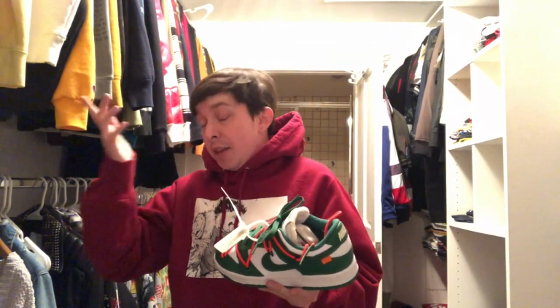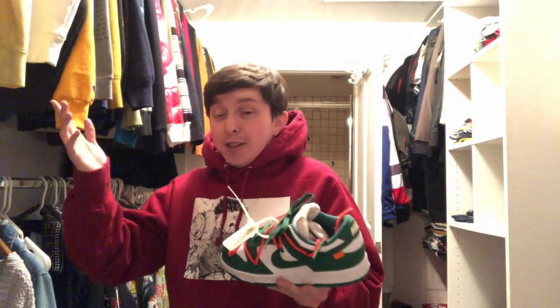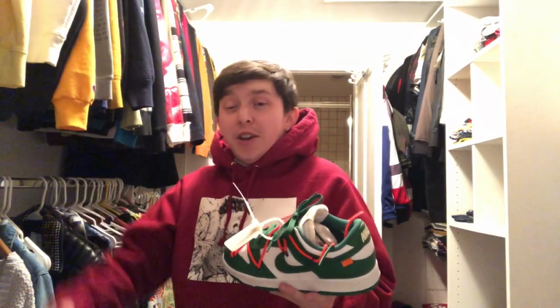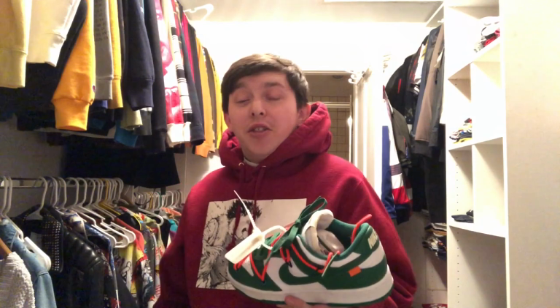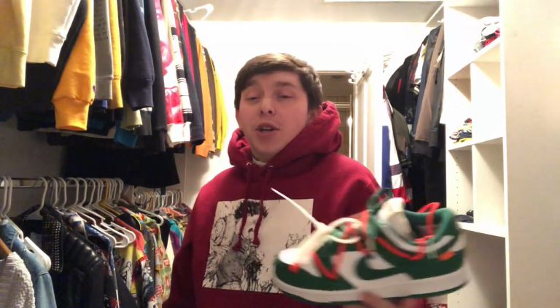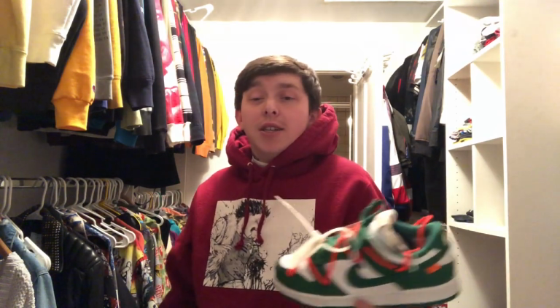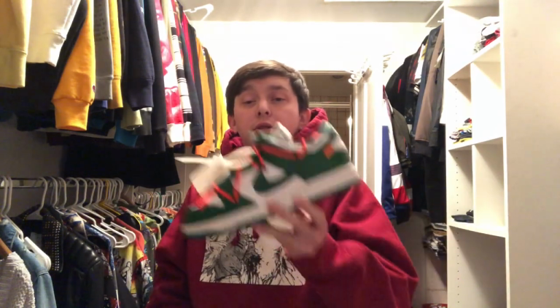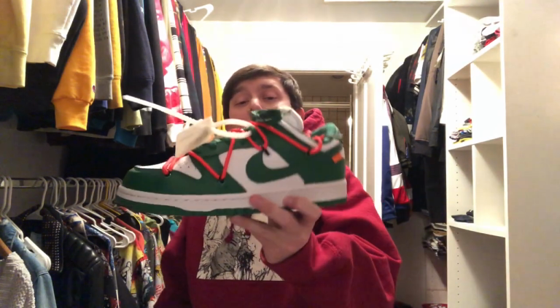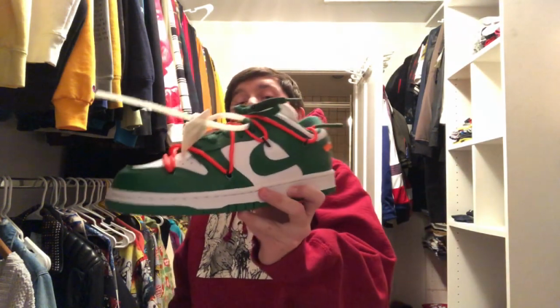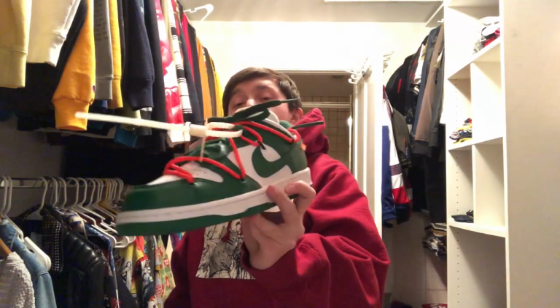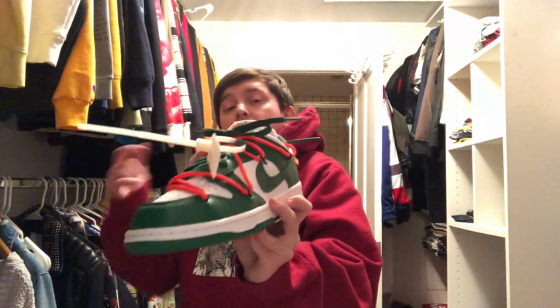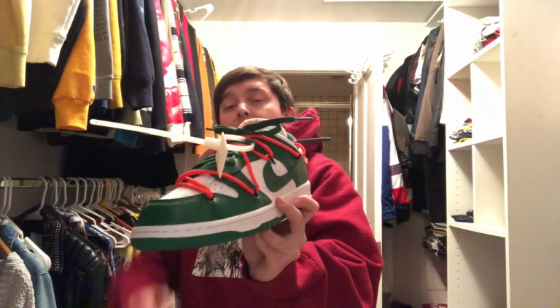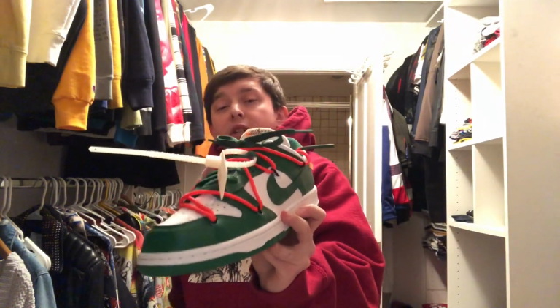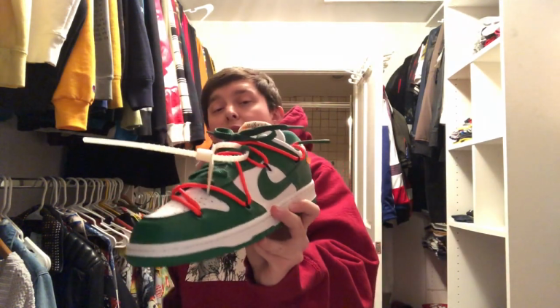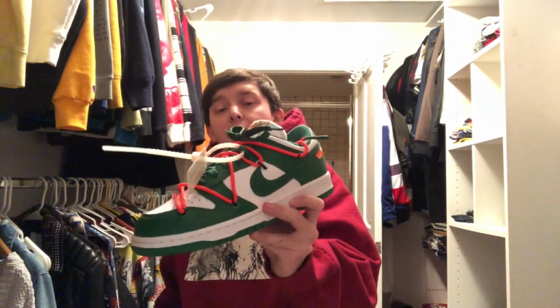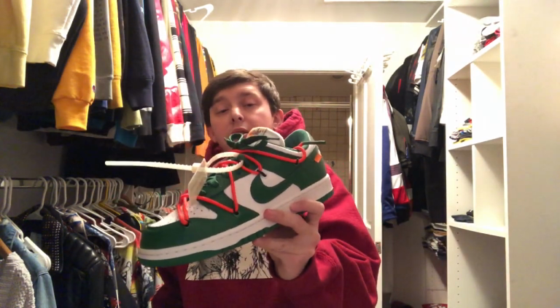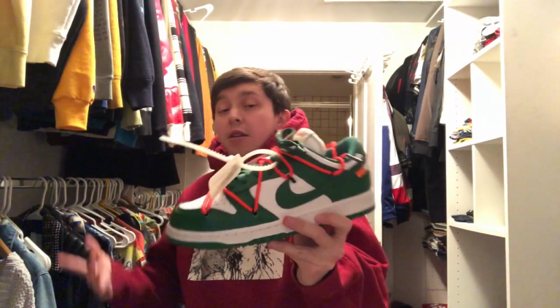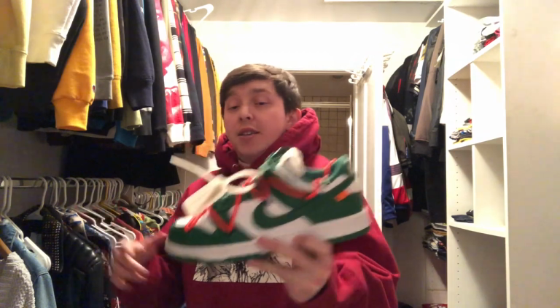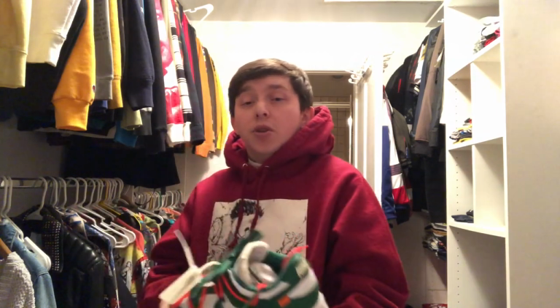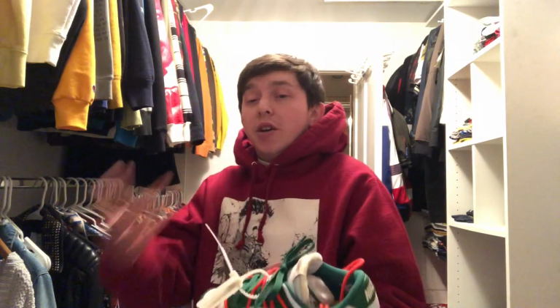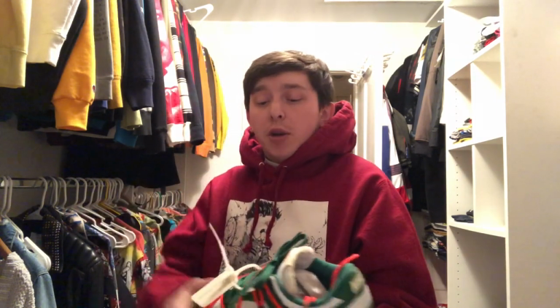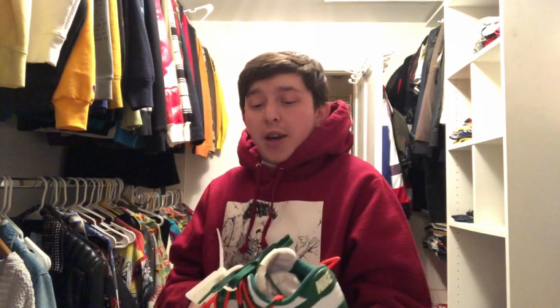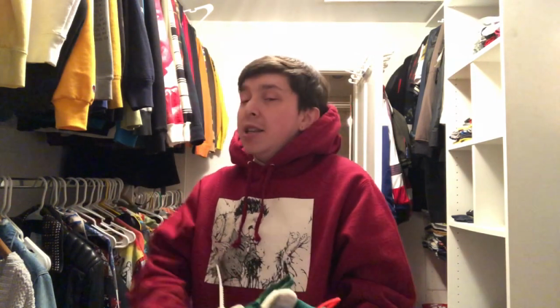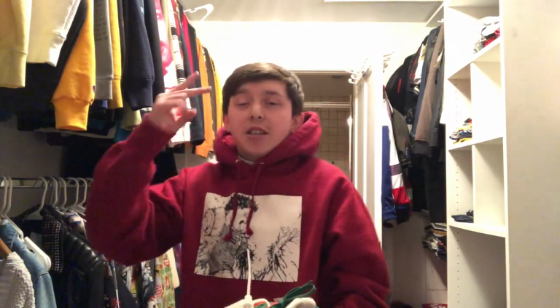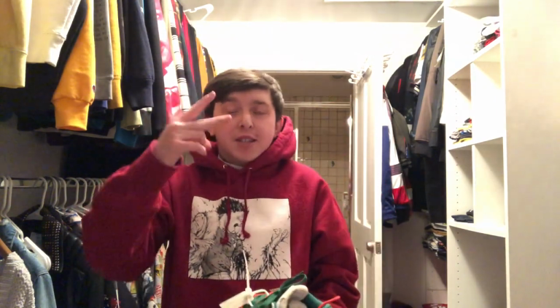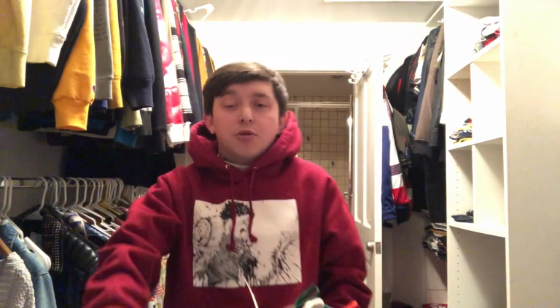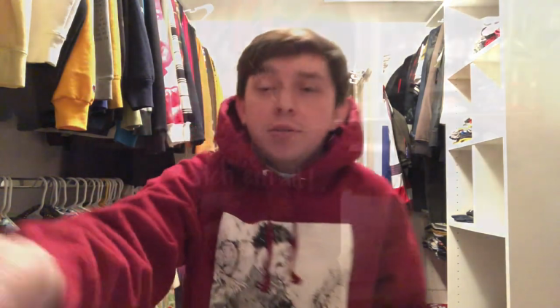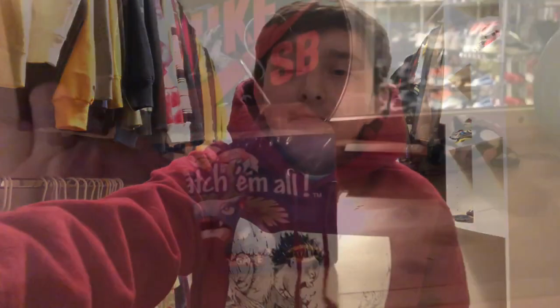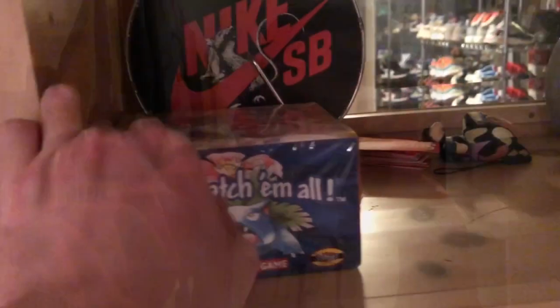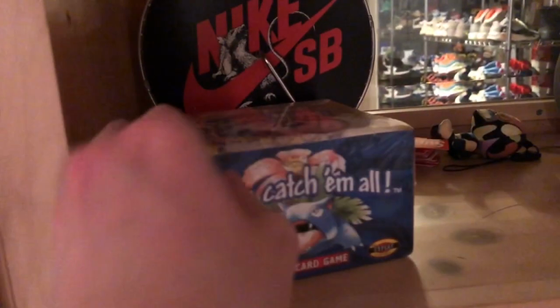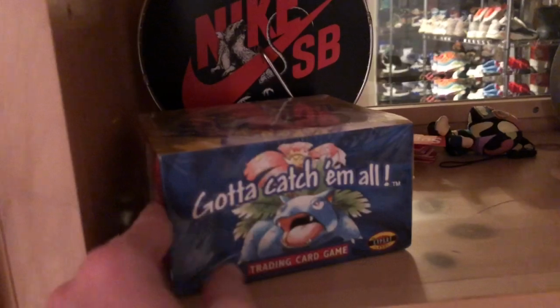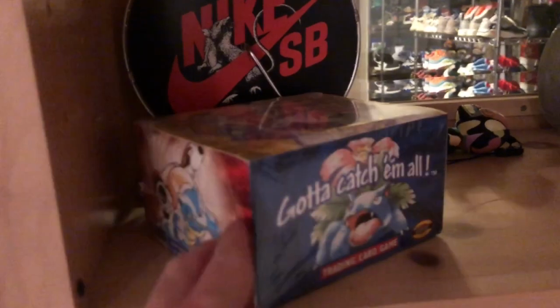Thanks for watching guys. If you enjoyed it please thumb it up, love to see your comments down below, and share it as well. Next time, peace guys. I said I would show my original Pokémon box, and here it is.